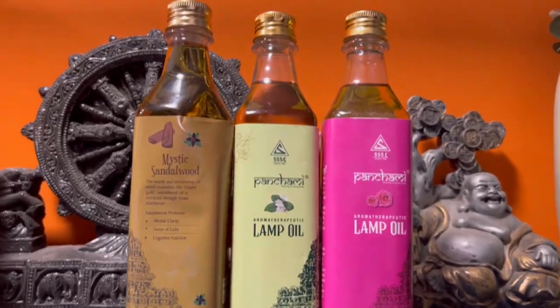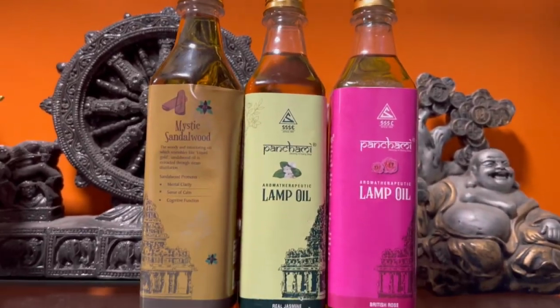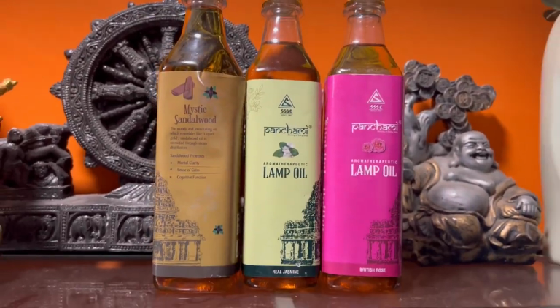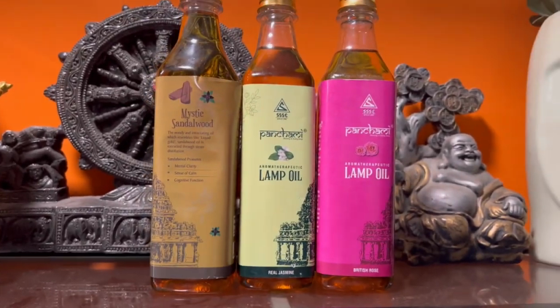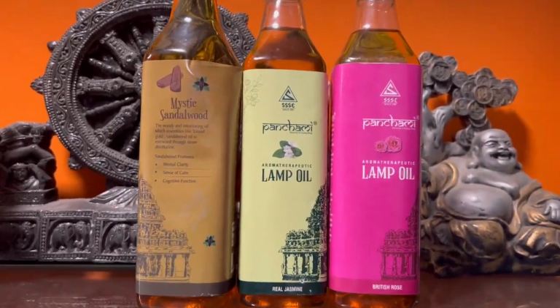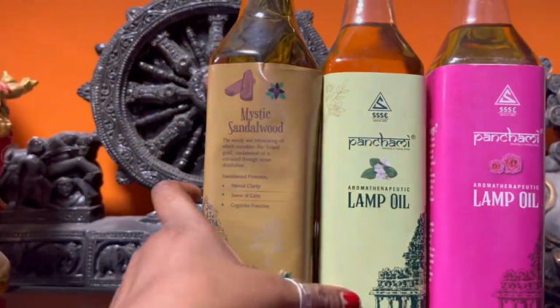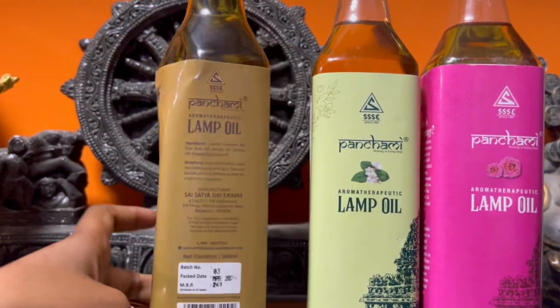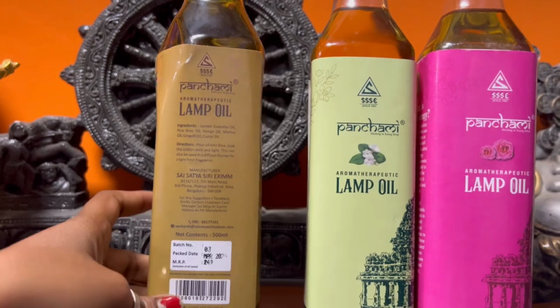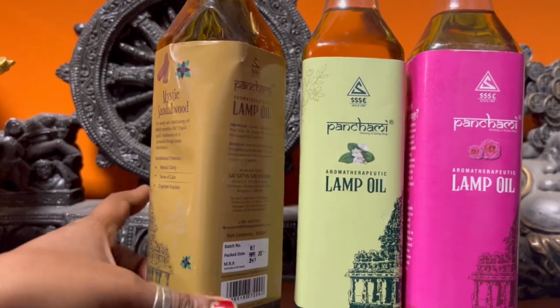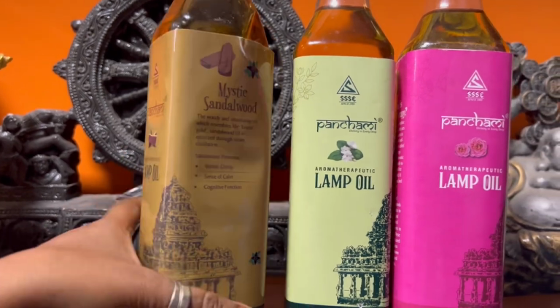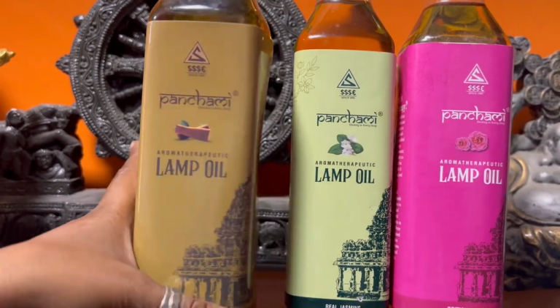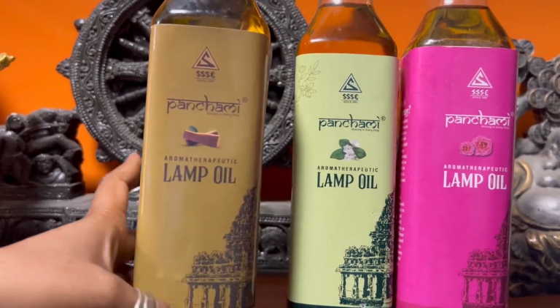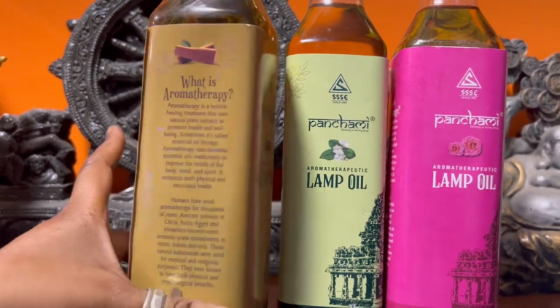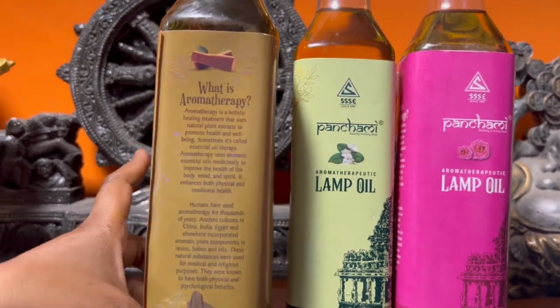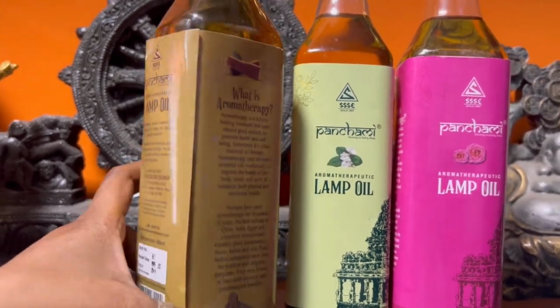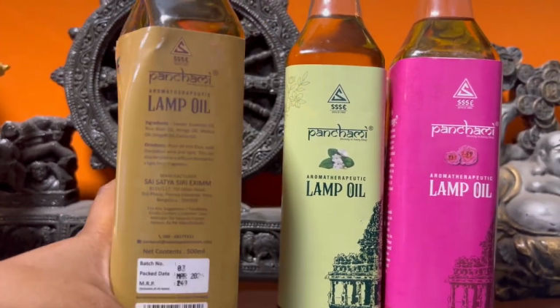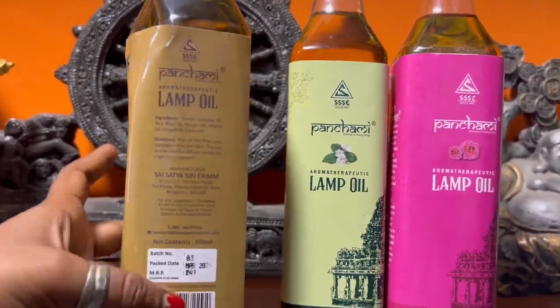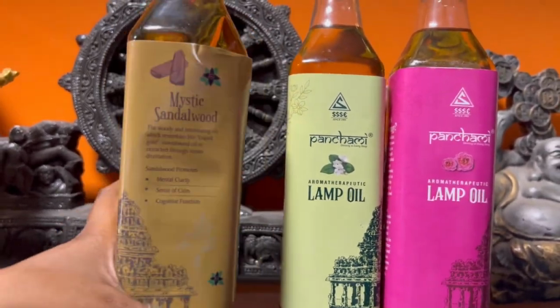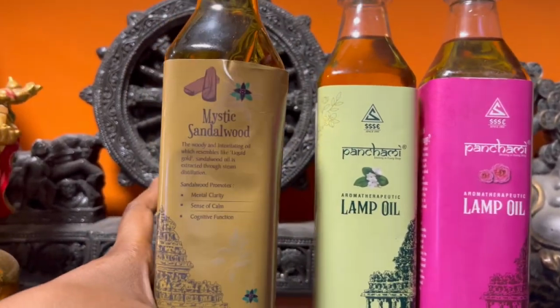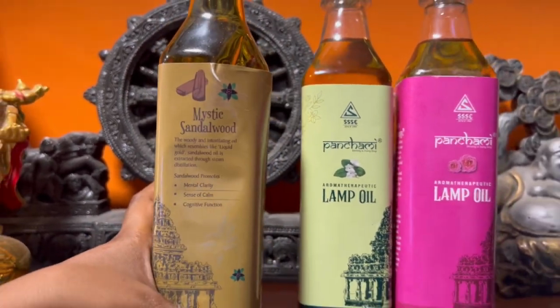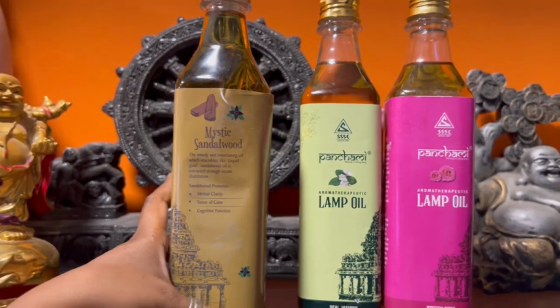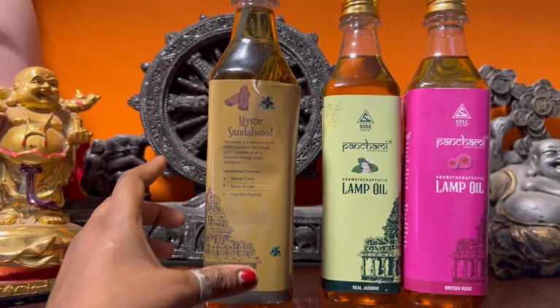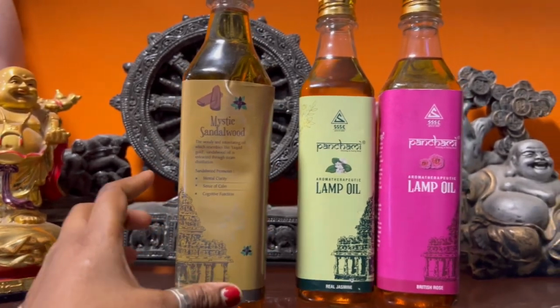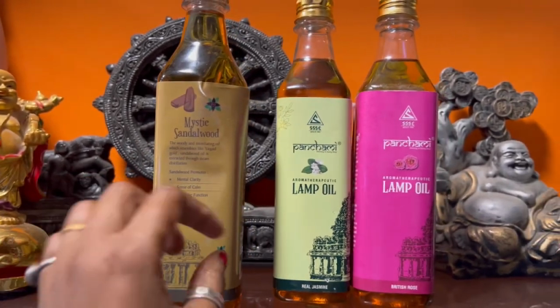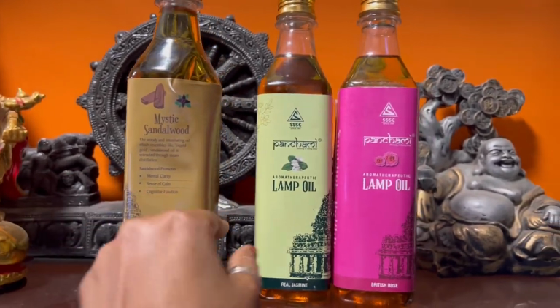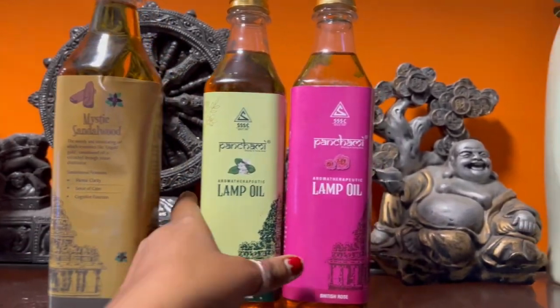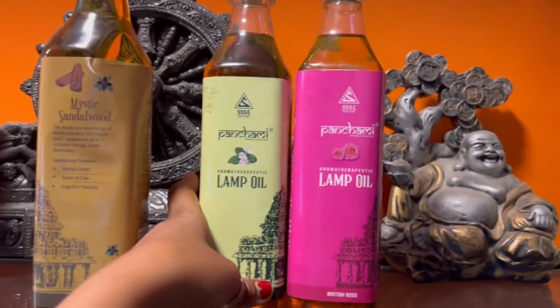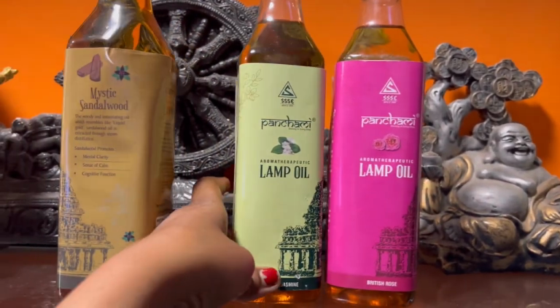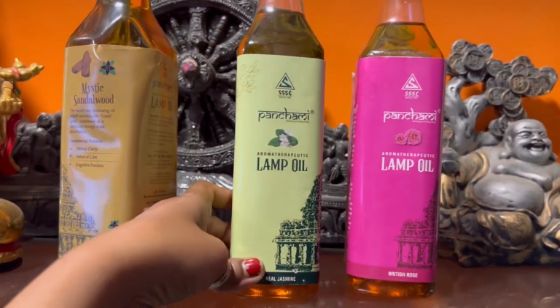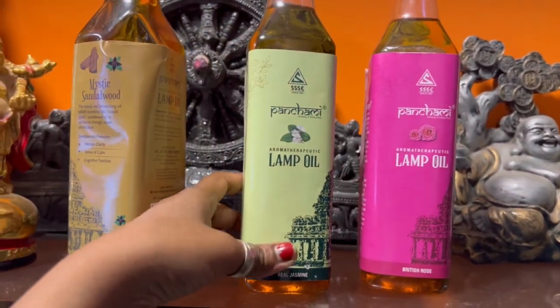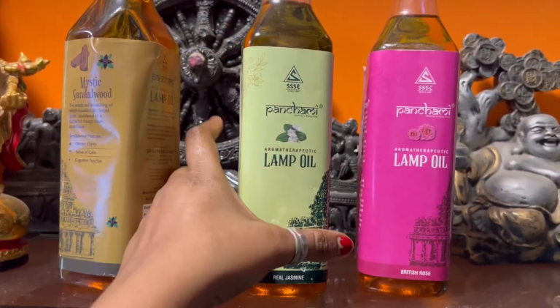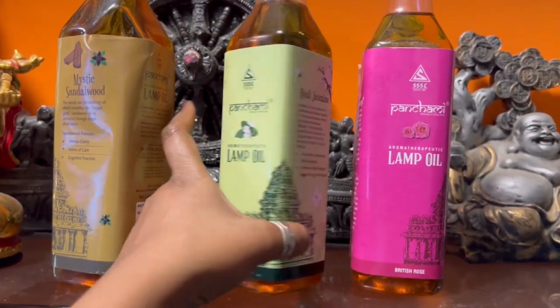So this is lamp oil. I ordered it from Punch Me.in and you can easily get it on other platforms — Amazon, Flipkart. I put all the details in the description box with purchase links, you can check it out.